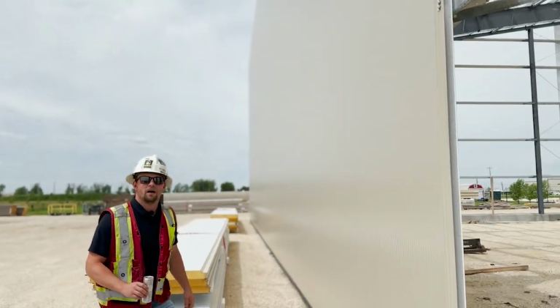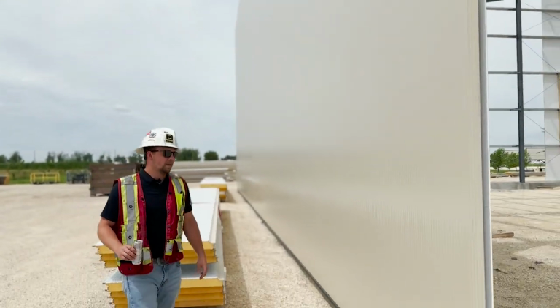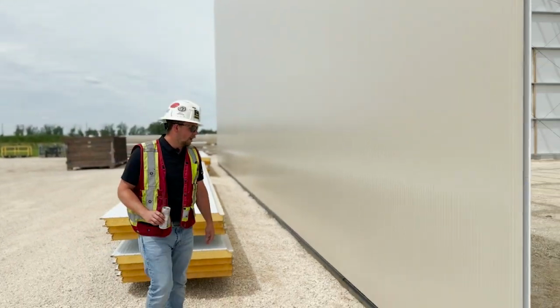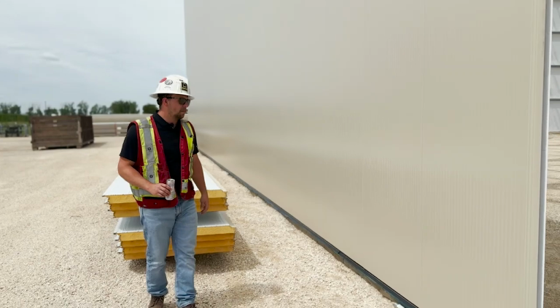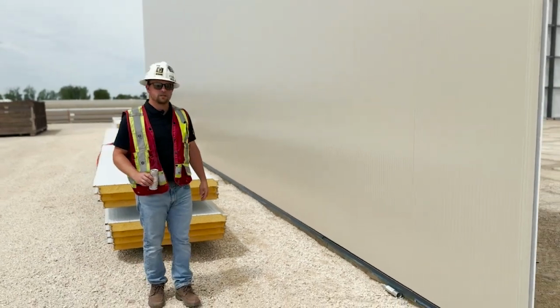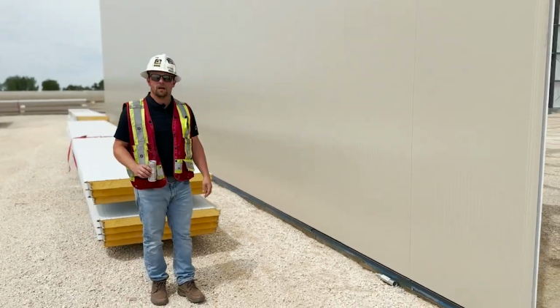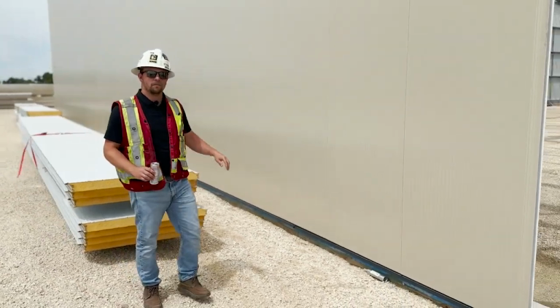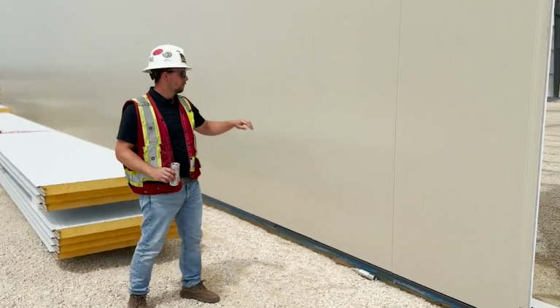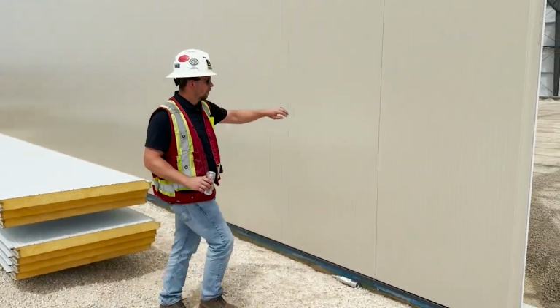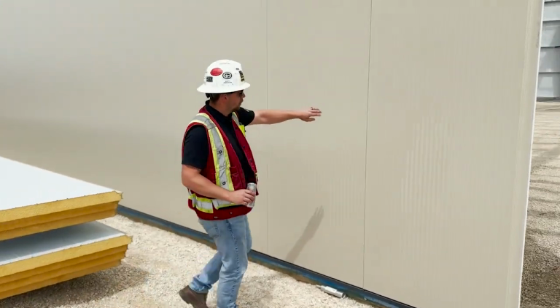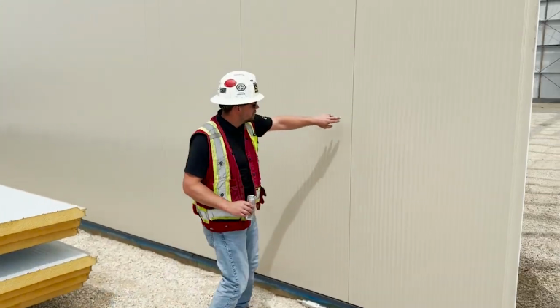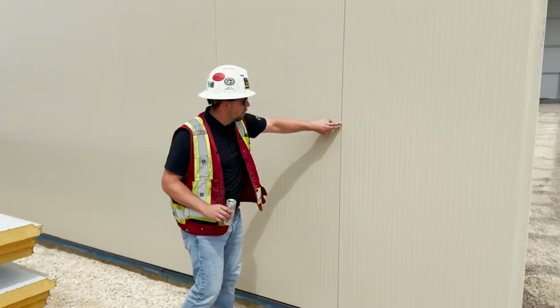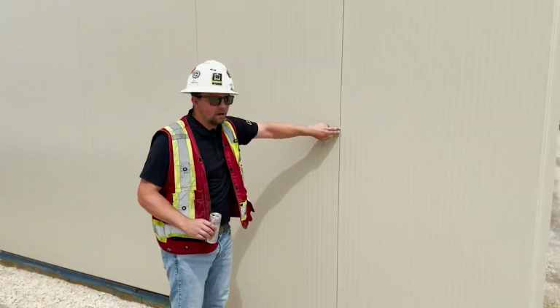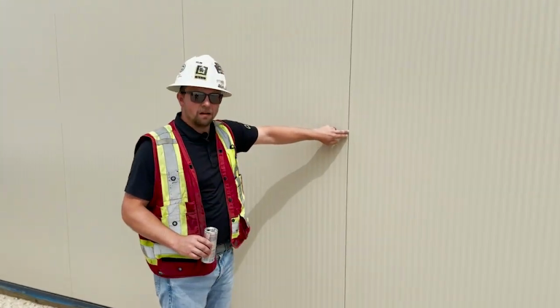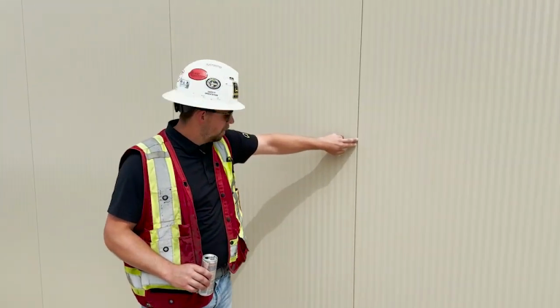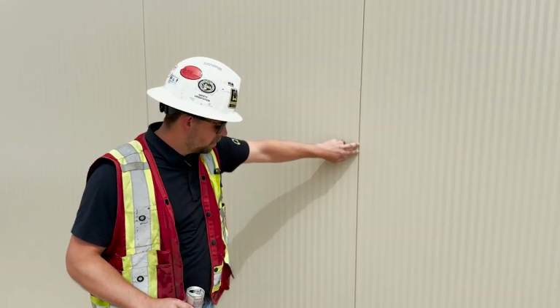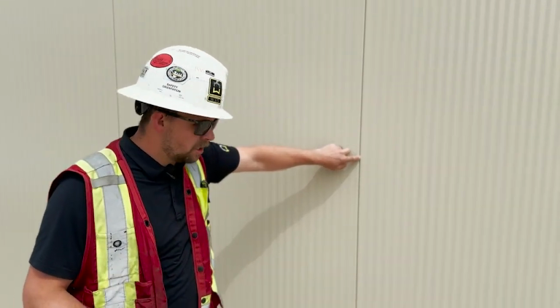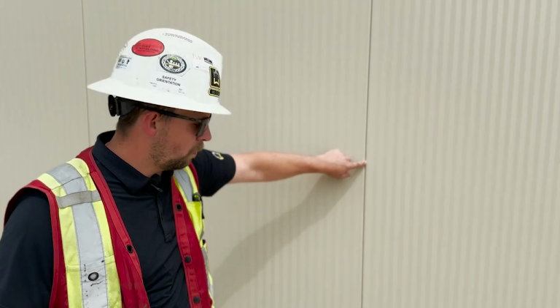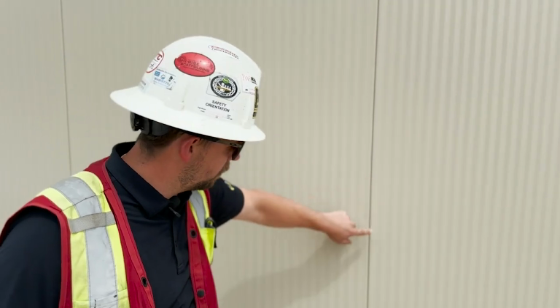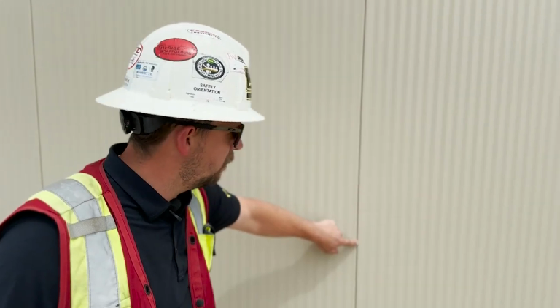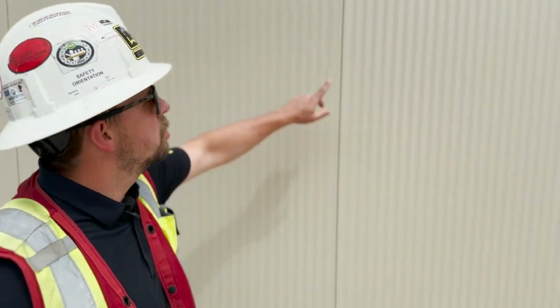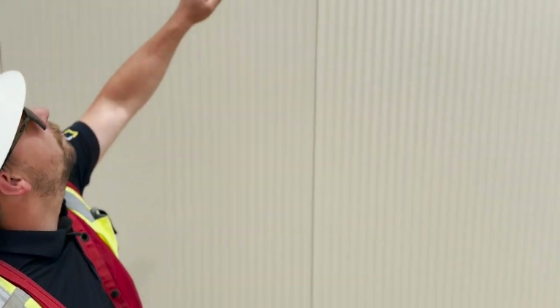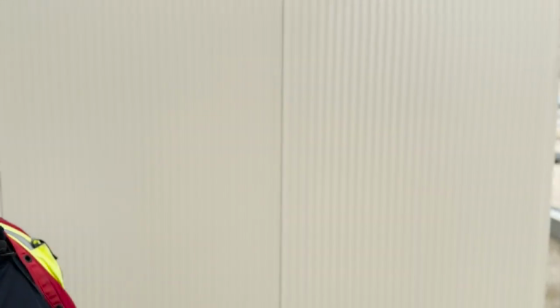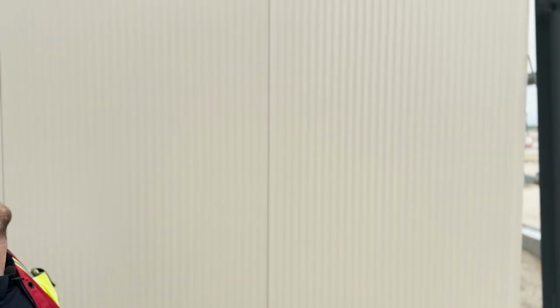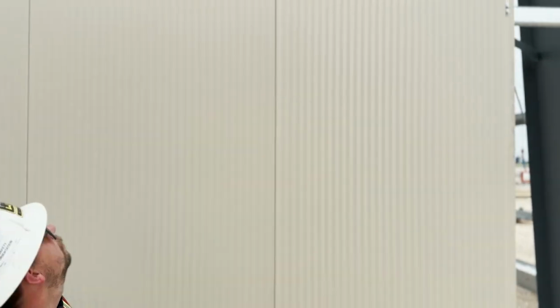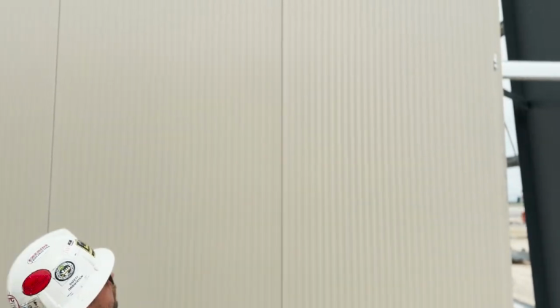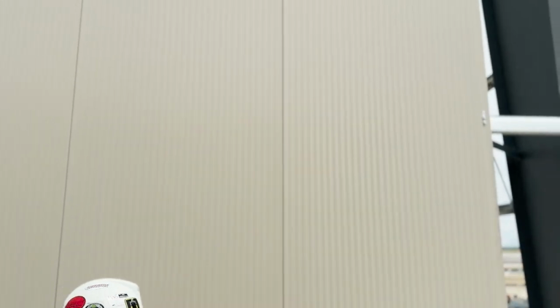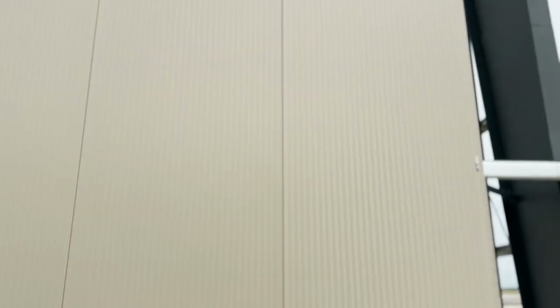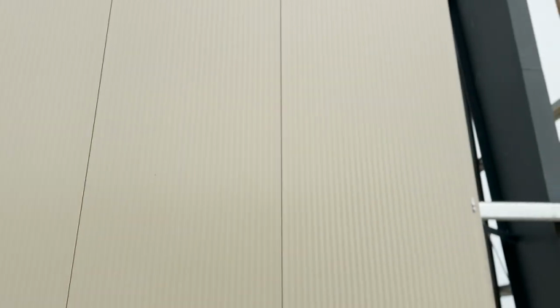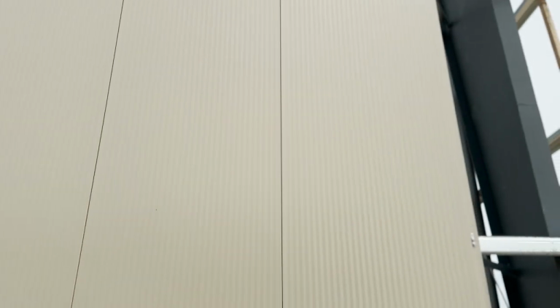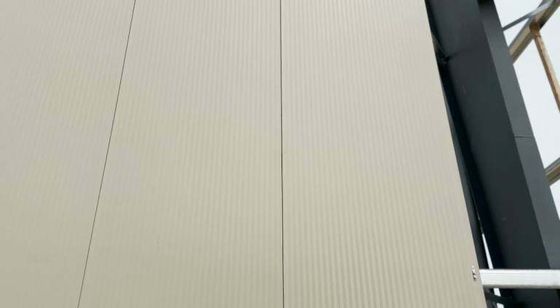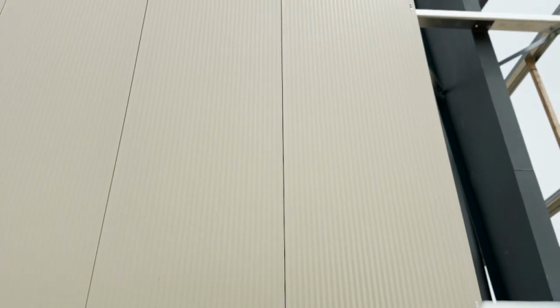A big thing with IMP panels would be this gap right here — making sure this gap stays uniform from the ground to the top and keeping your sheets level, which our guys have done a good job on if you look at the entire wall.